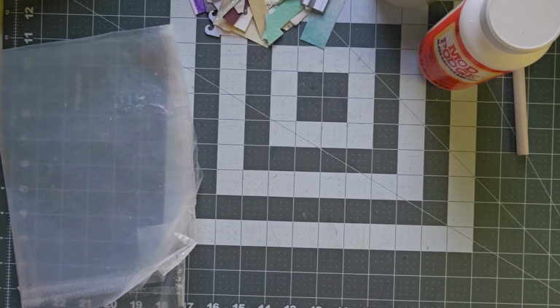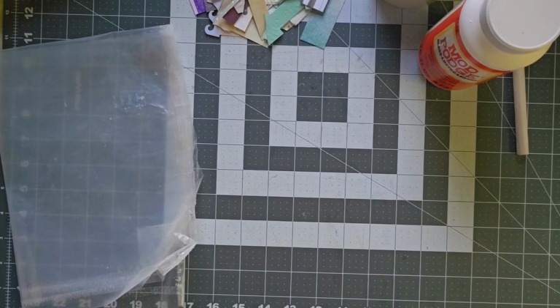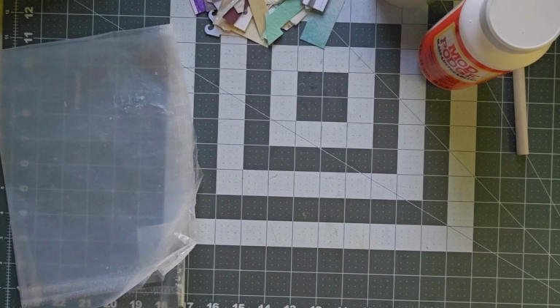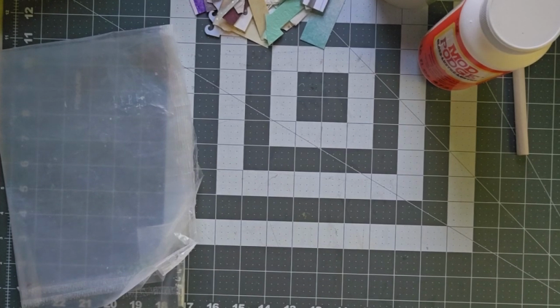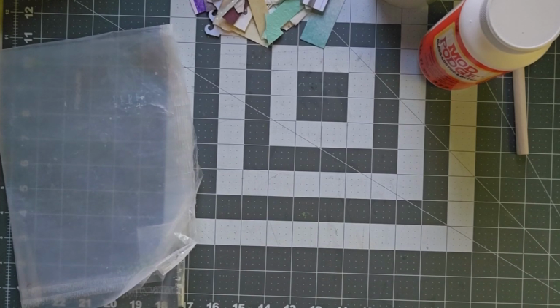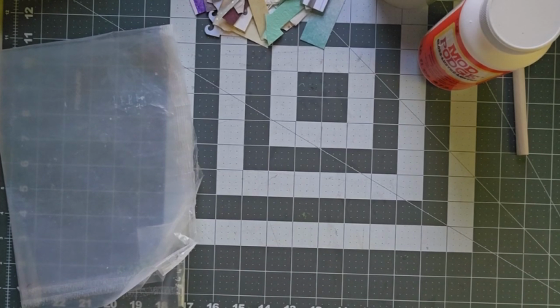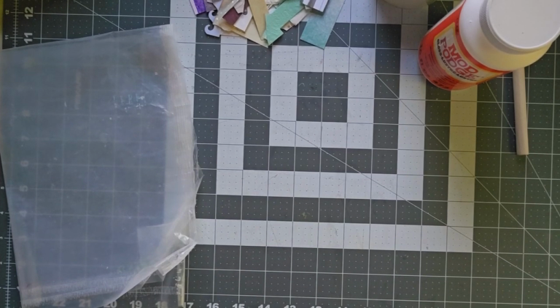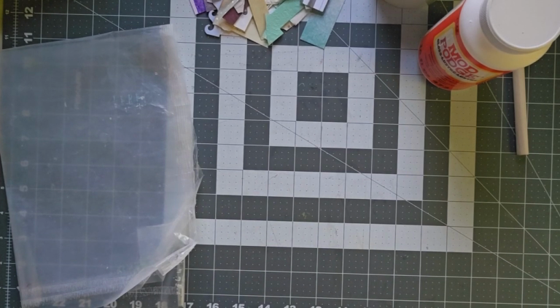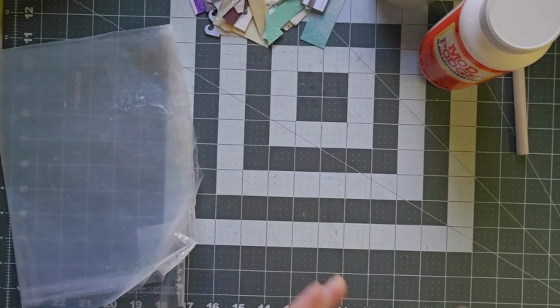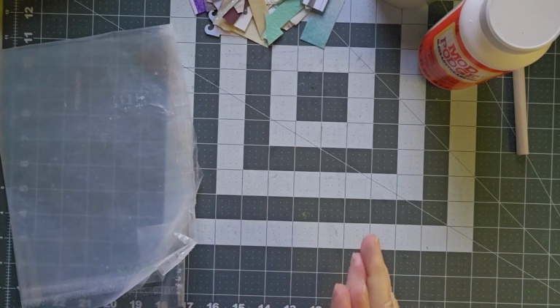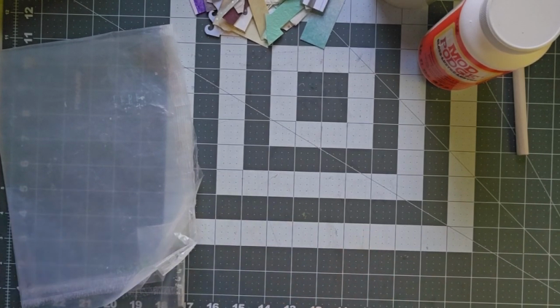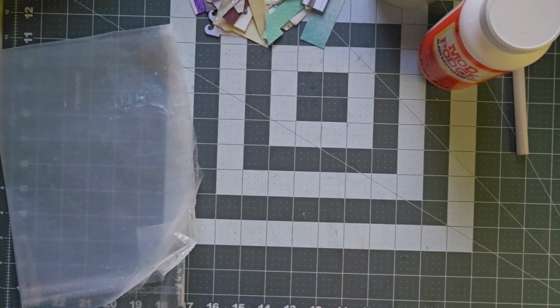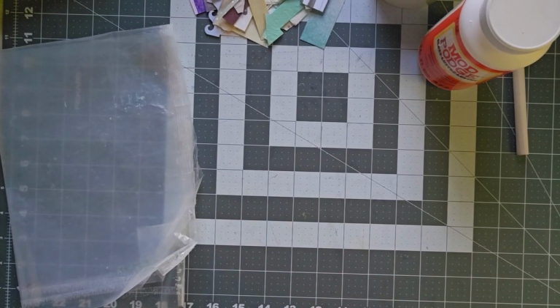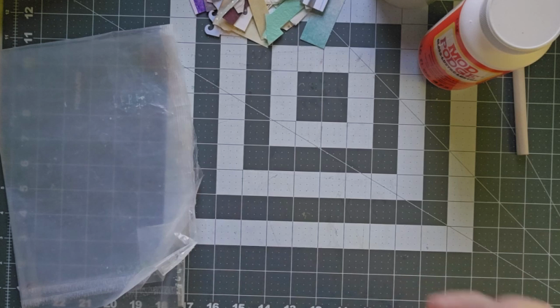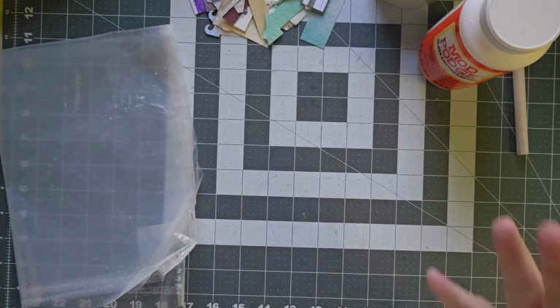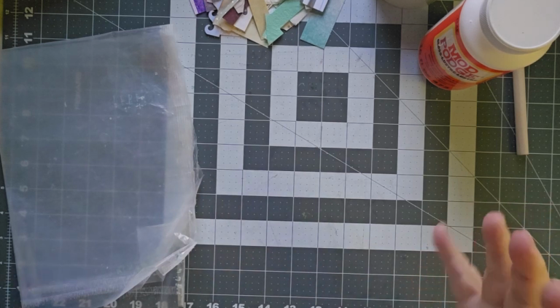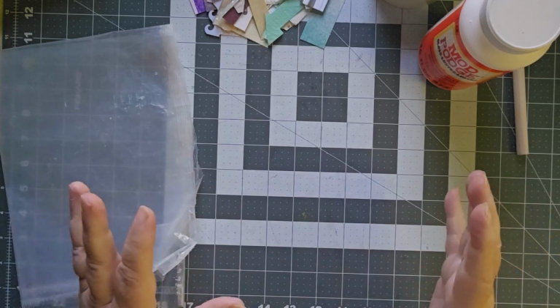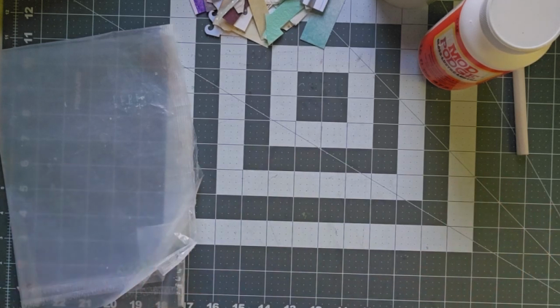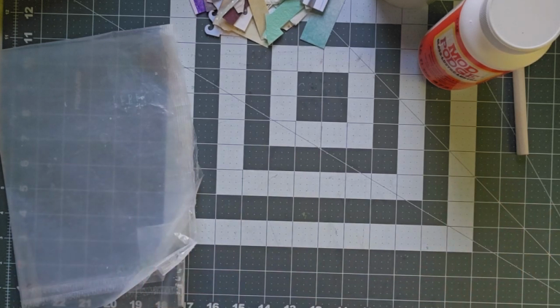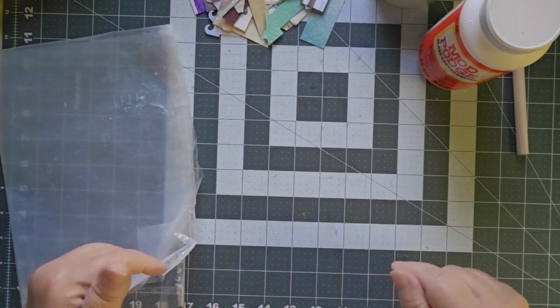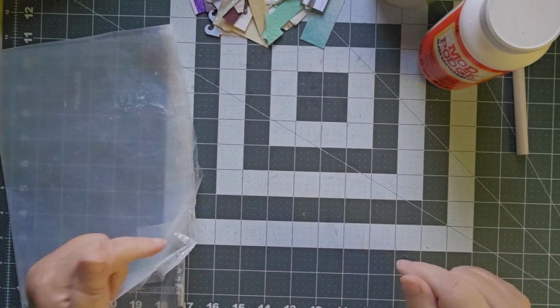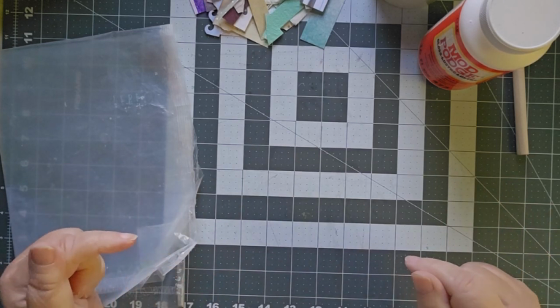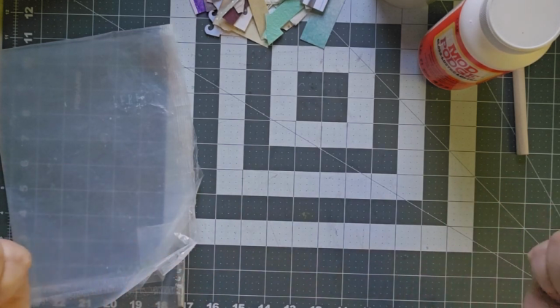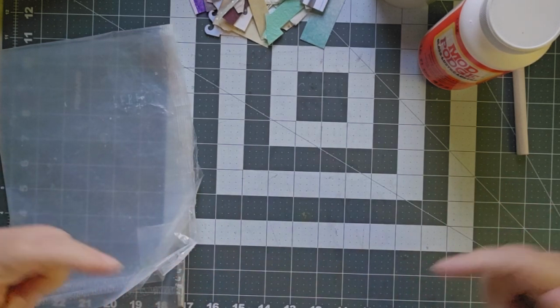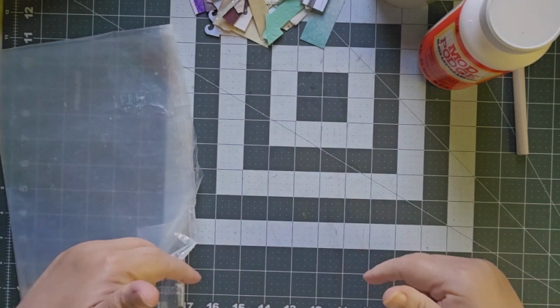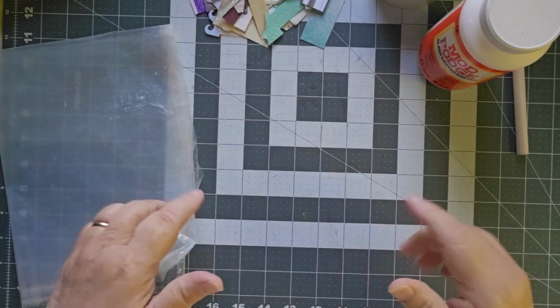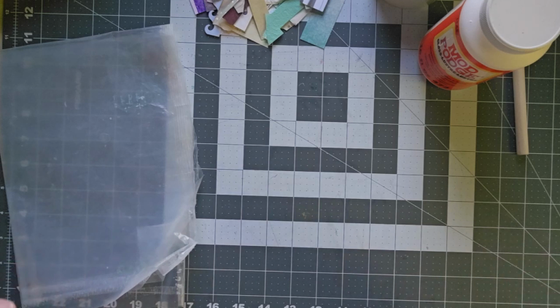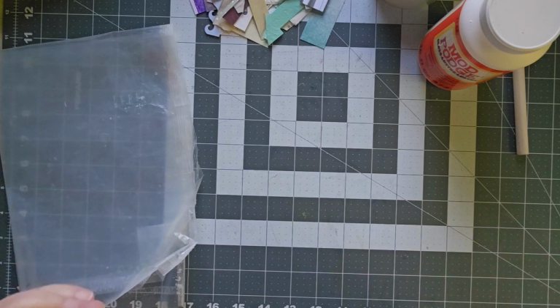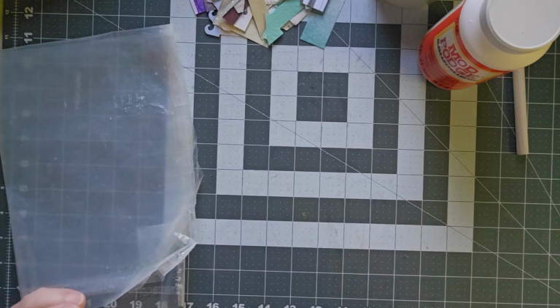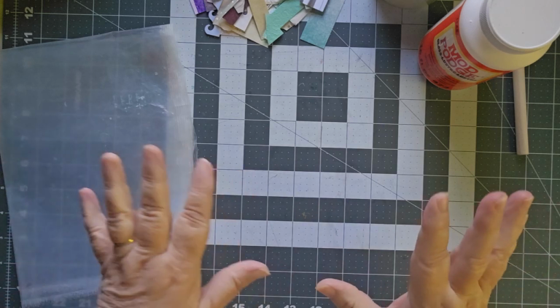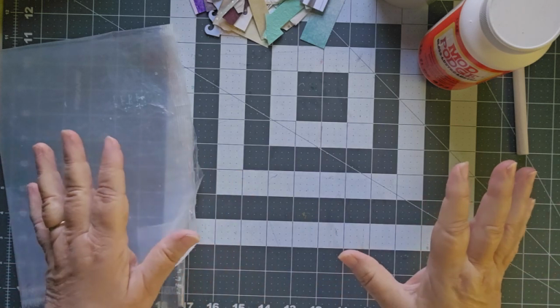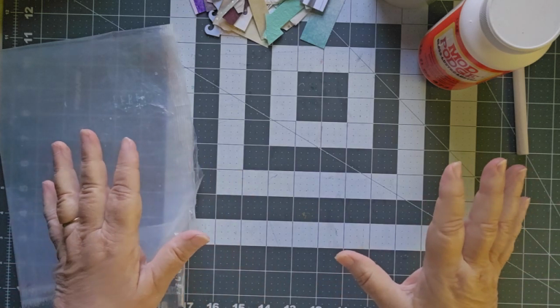Good morning, this is Cindy. Welcome to my channel and to Maker Monday, and today I'm playing and trying an experiment. I saw somebody do this and I will put the link down below, and I thought I have to try this.